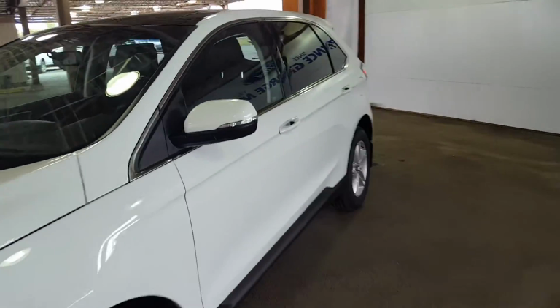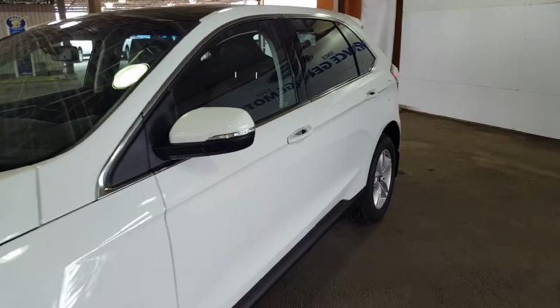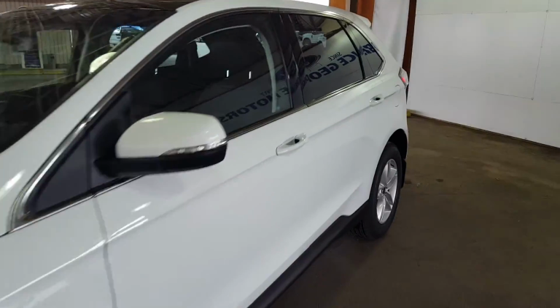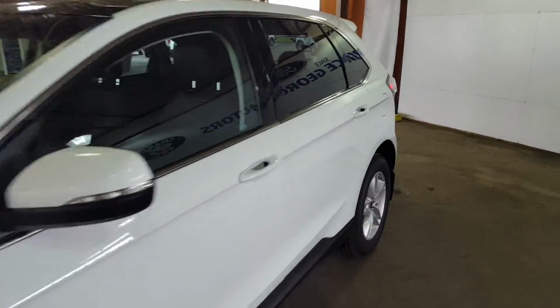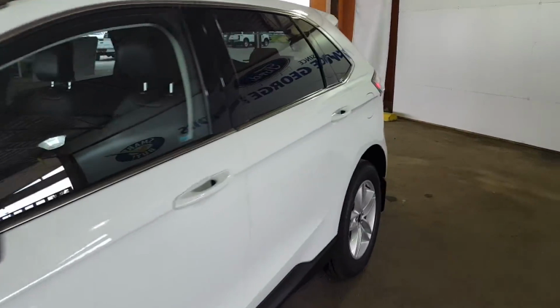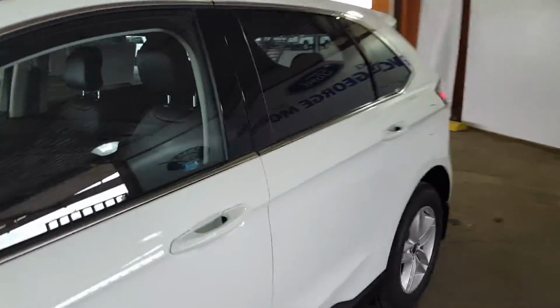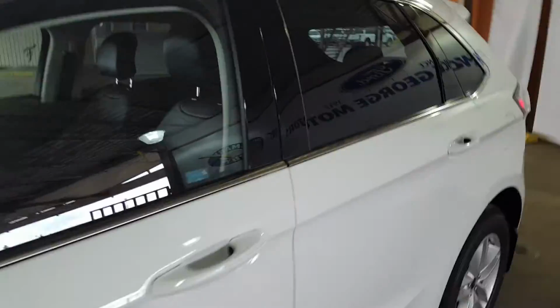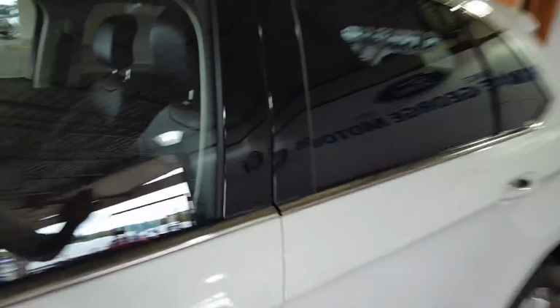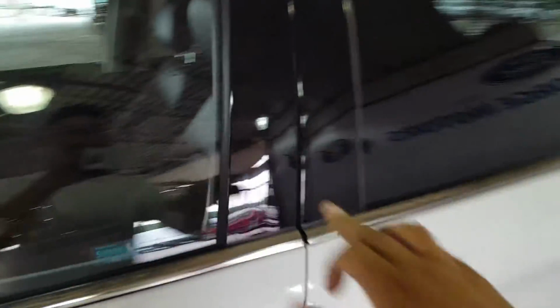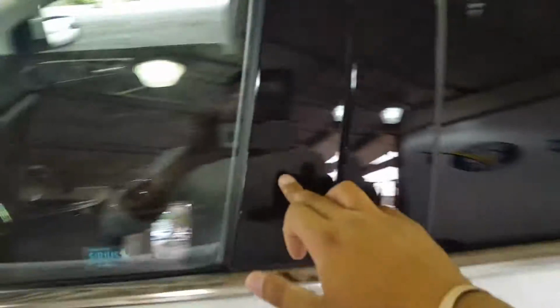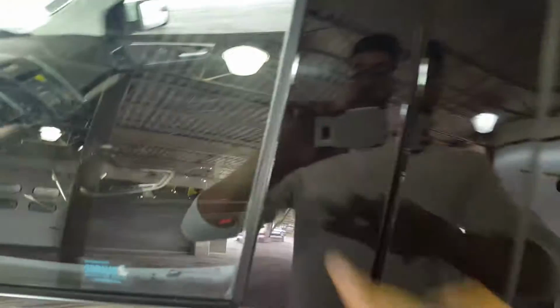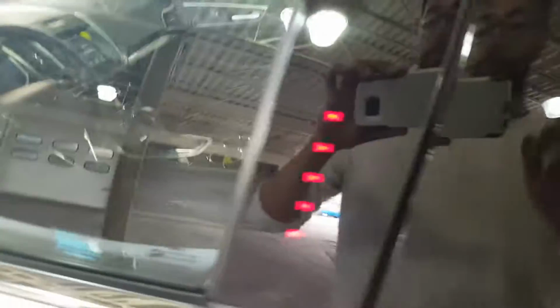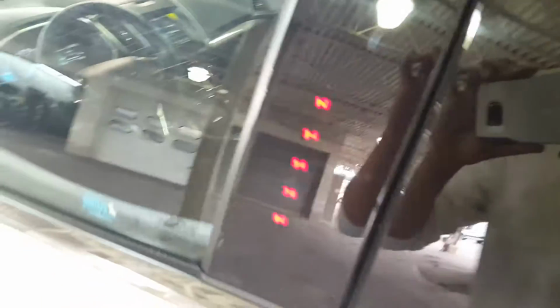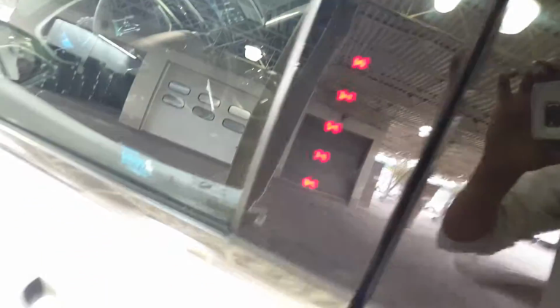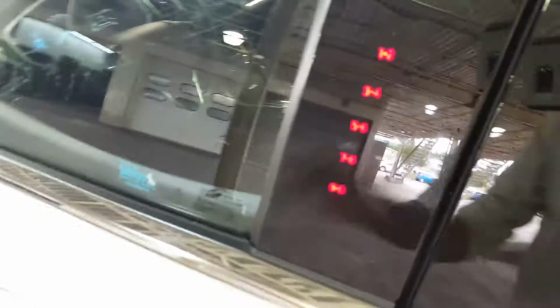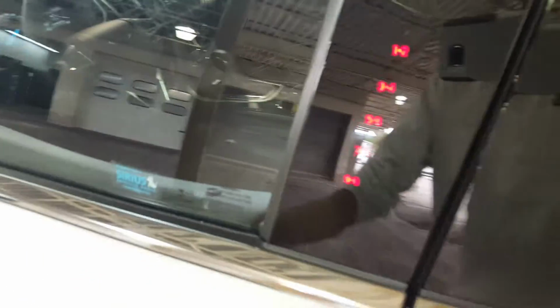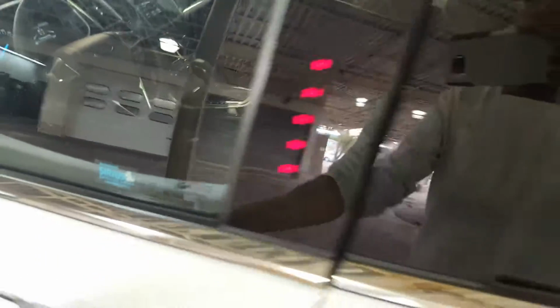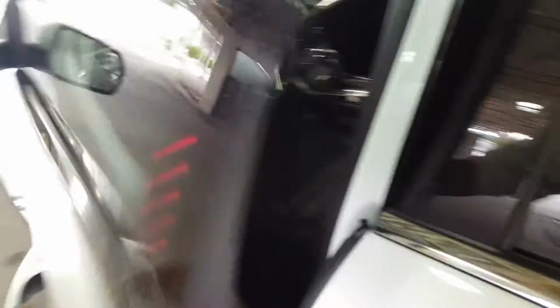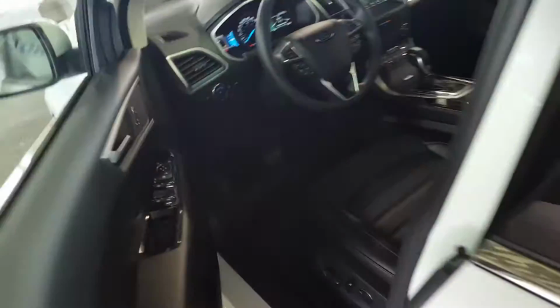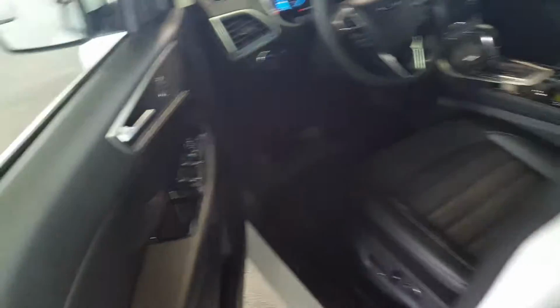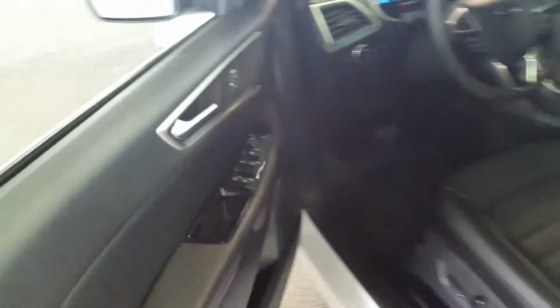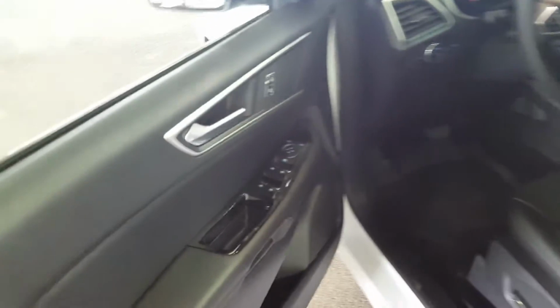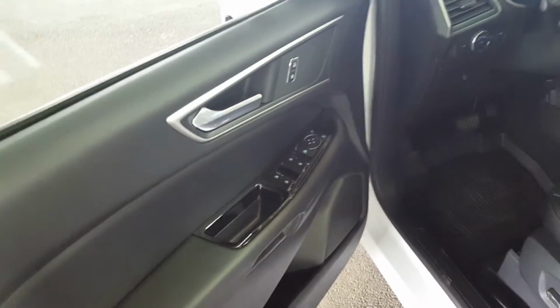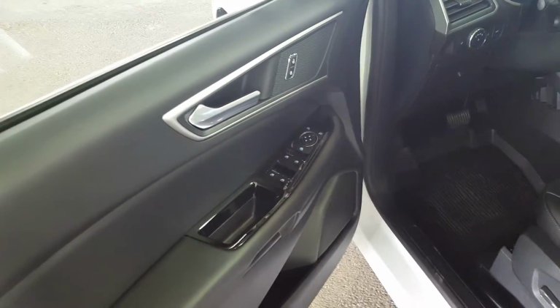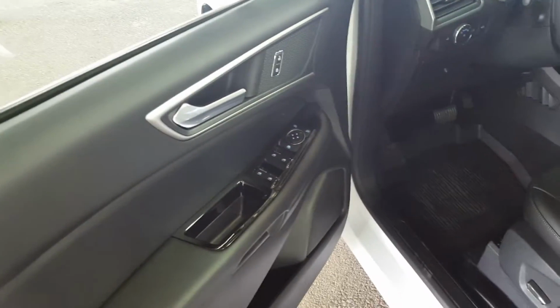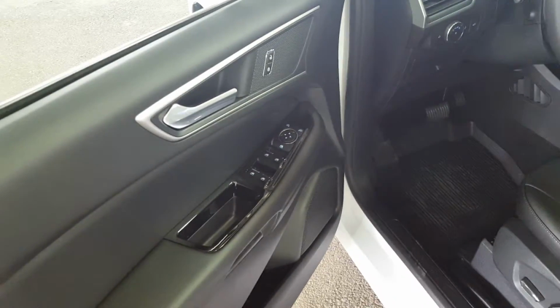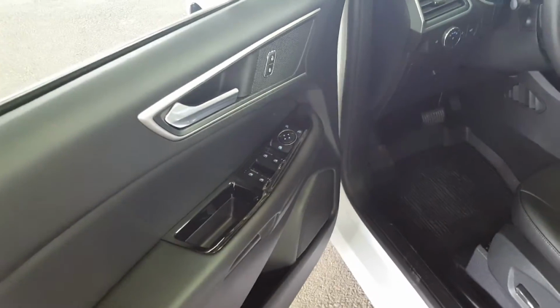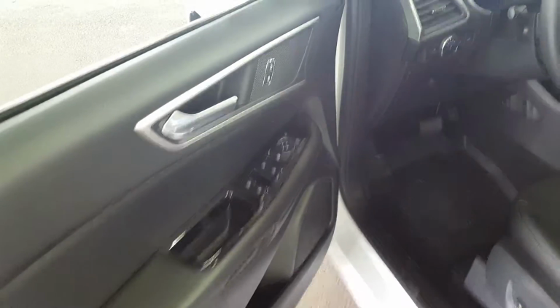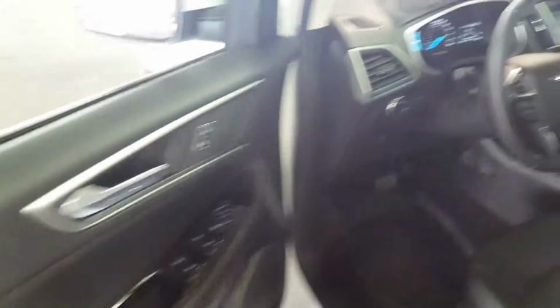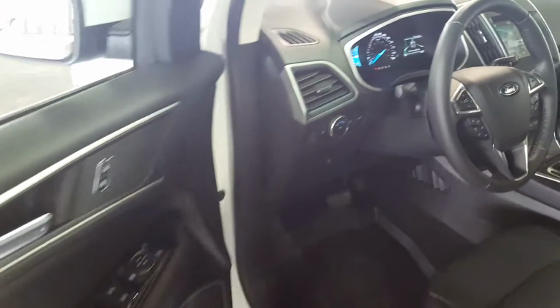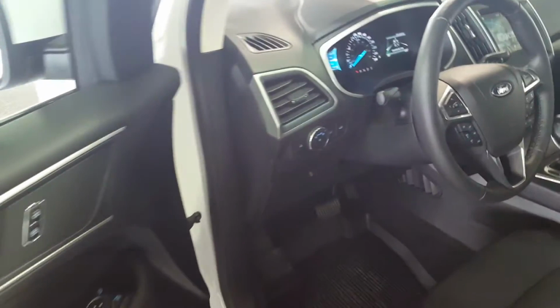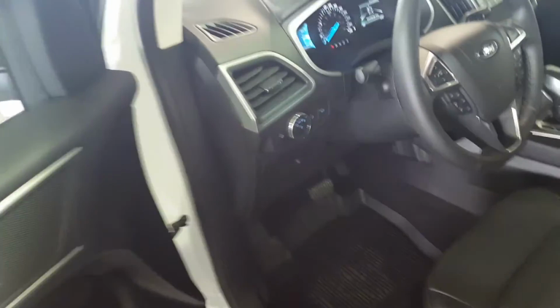Let's start off on the driver side of the vehicle. You've got your keyless entry keypad right there, power windows, power mirrors, power locks, and automatic headlights.